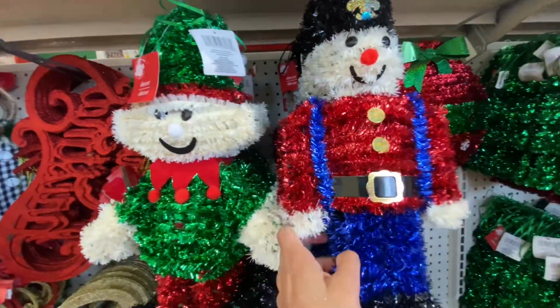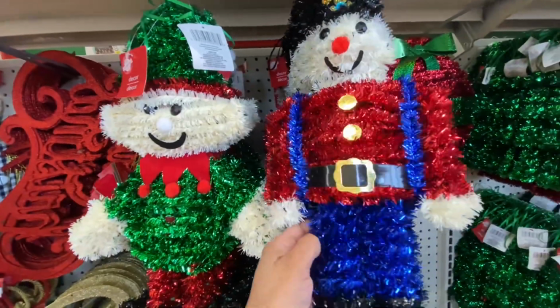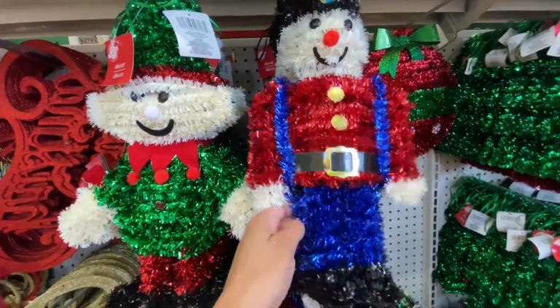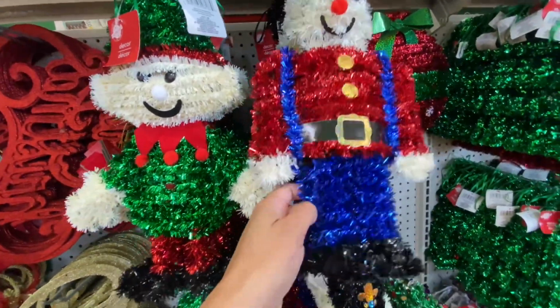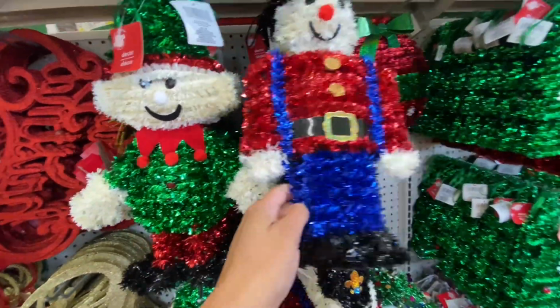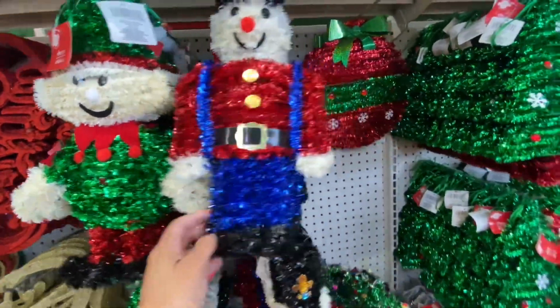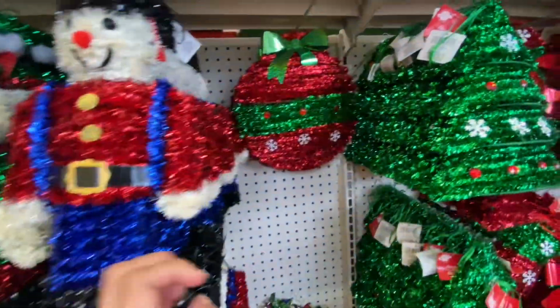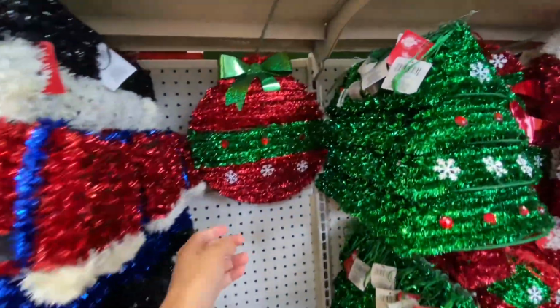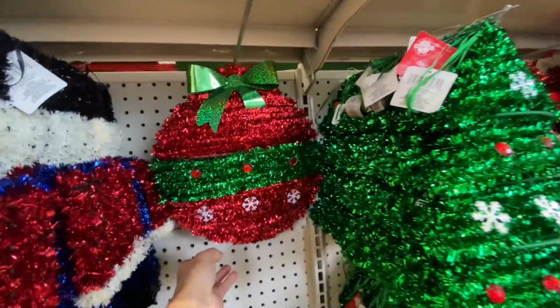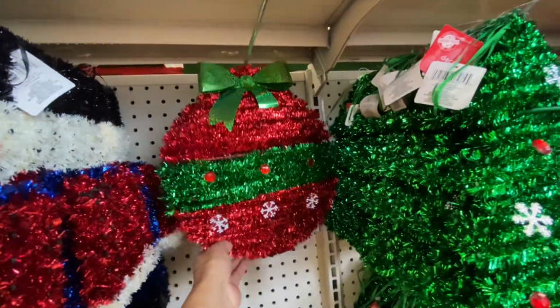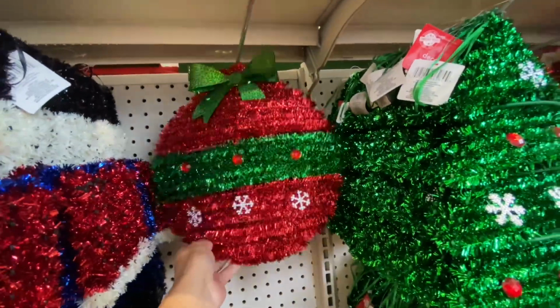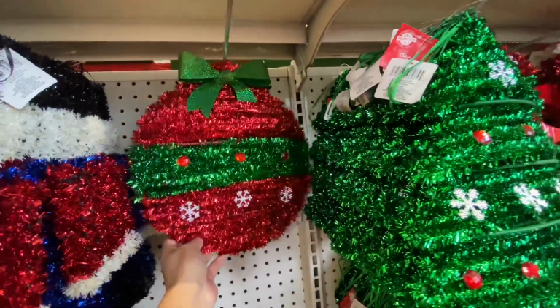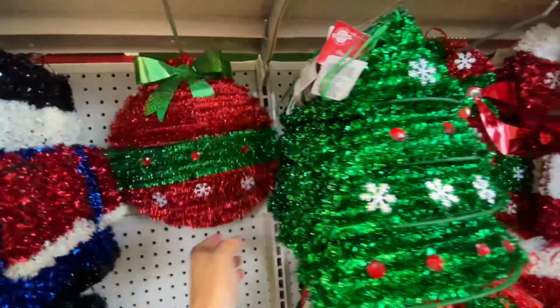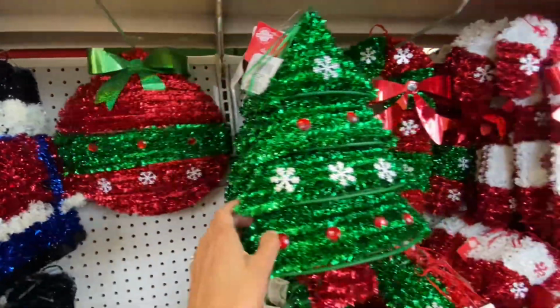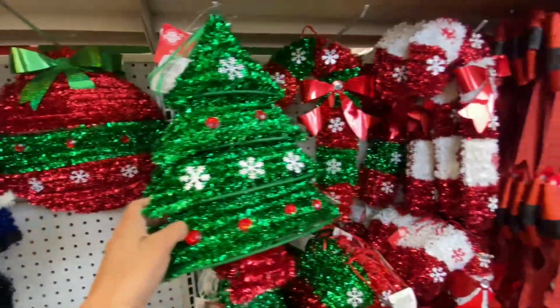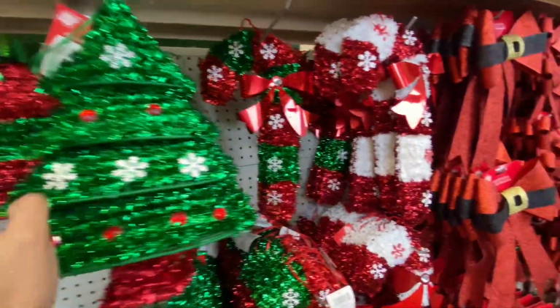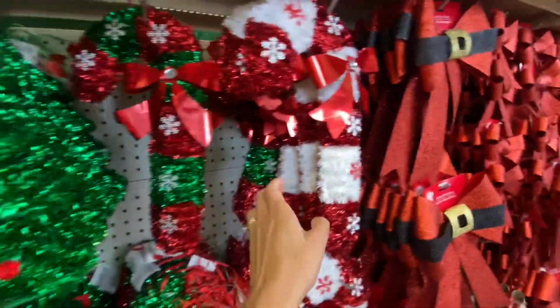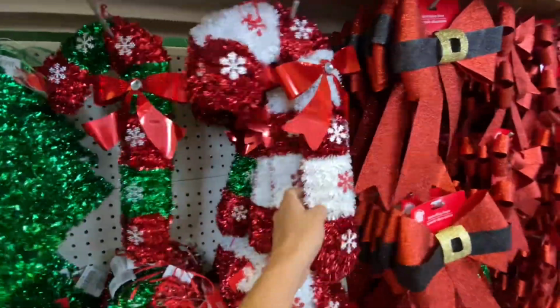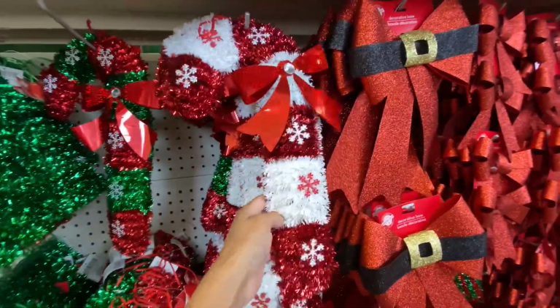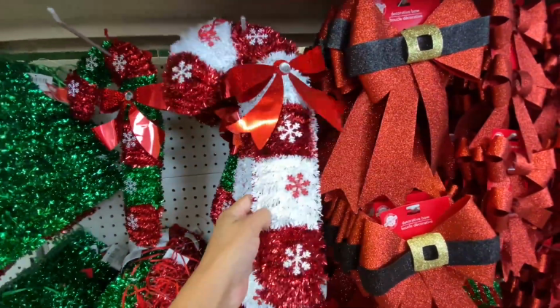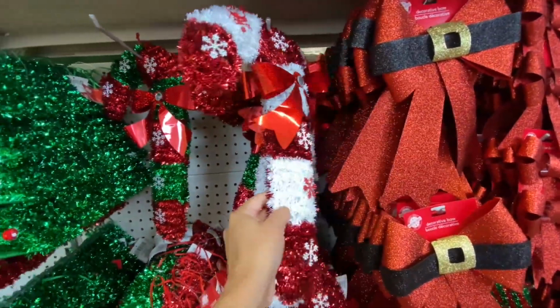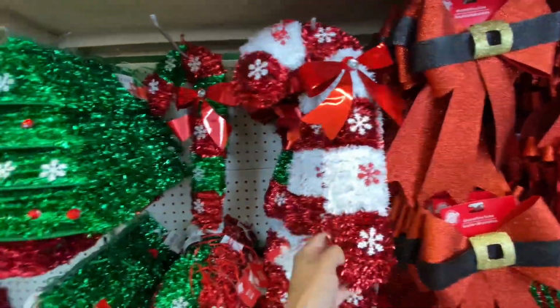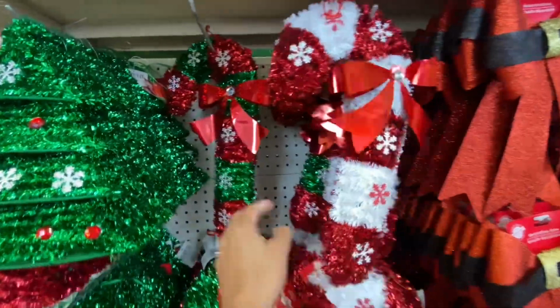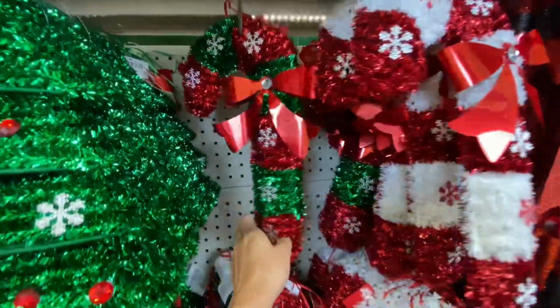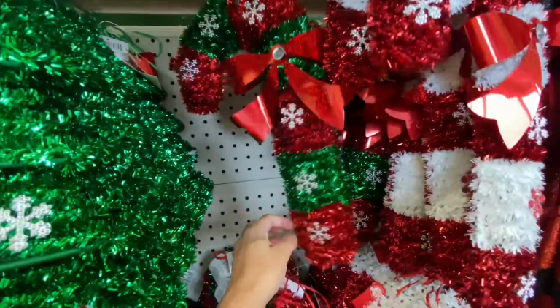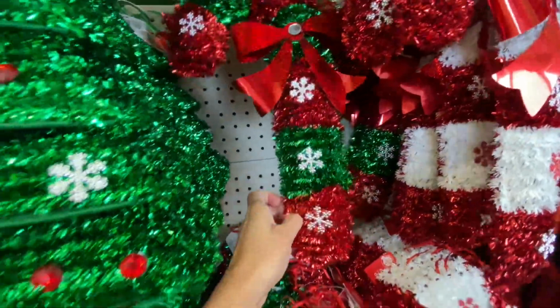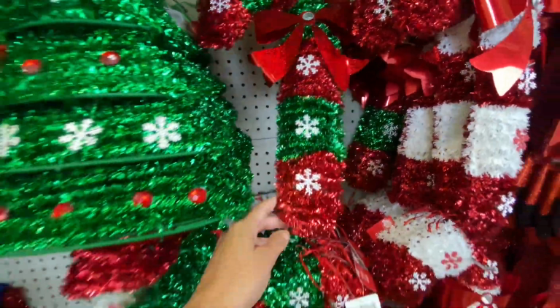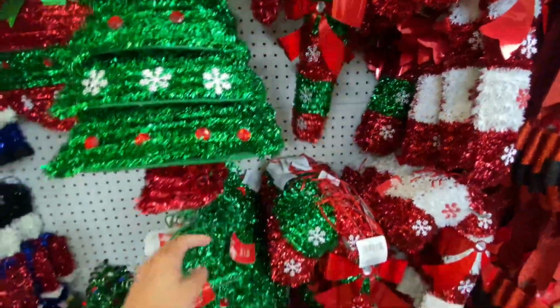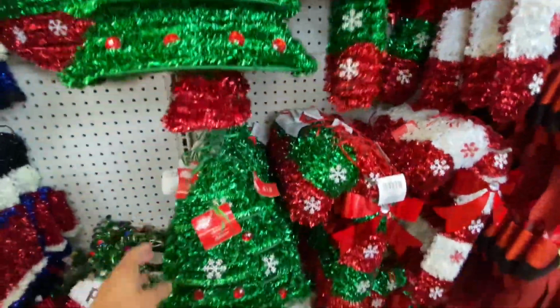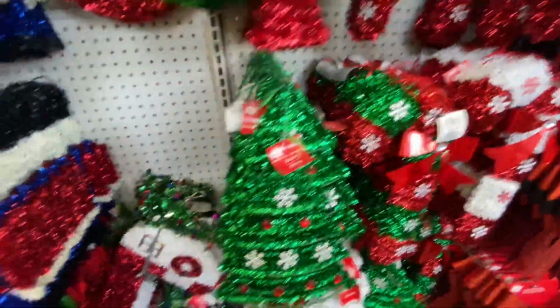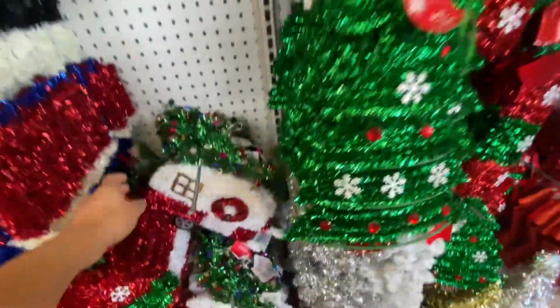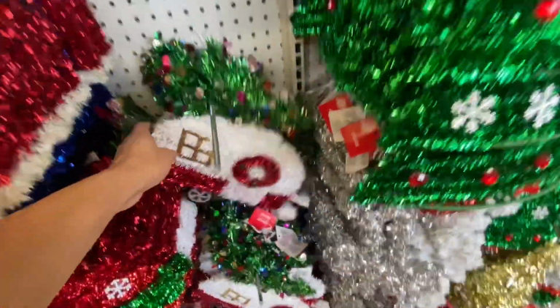They have a lot of this cute tinsel wall decor. That was actually an ornament — I did like the ornament. And then the candy canes — I really love candy canes. I feel like you can incorporate the candy canes into a gingerbread theme.